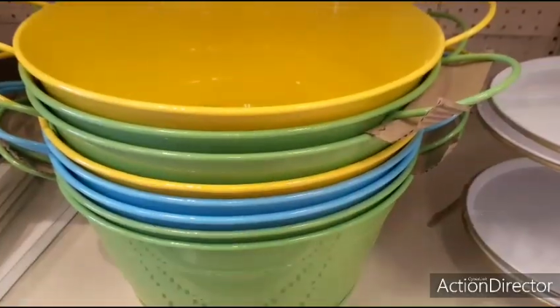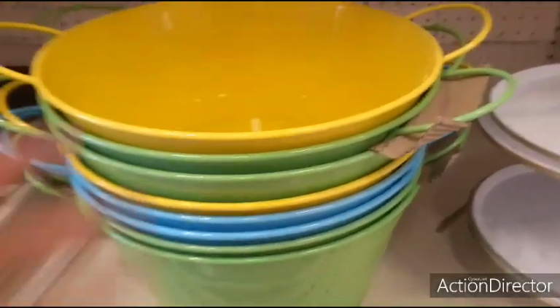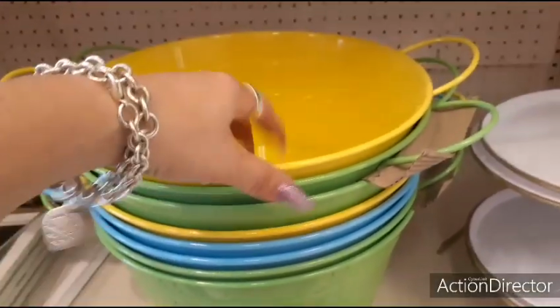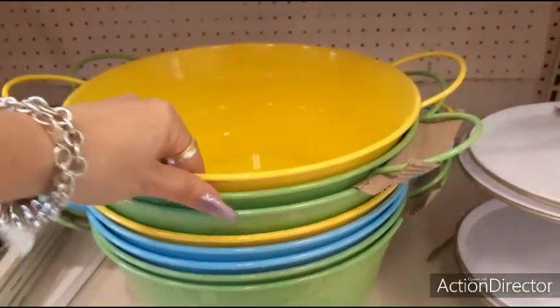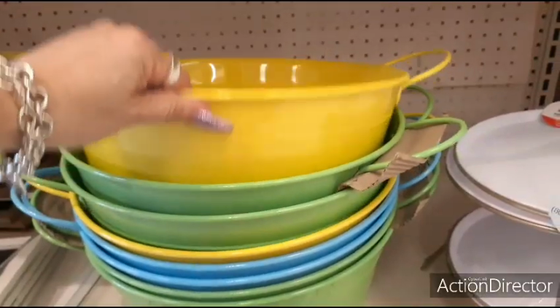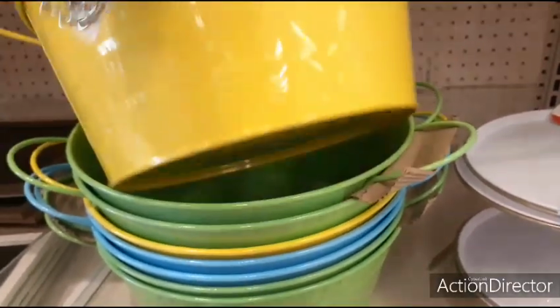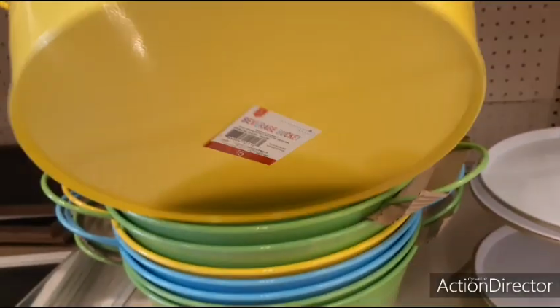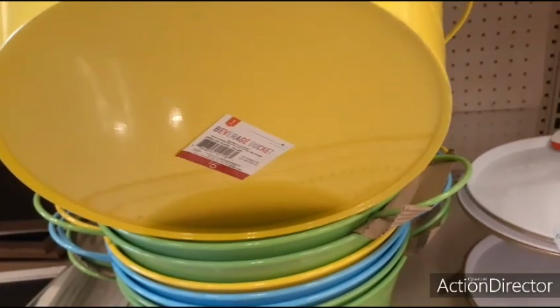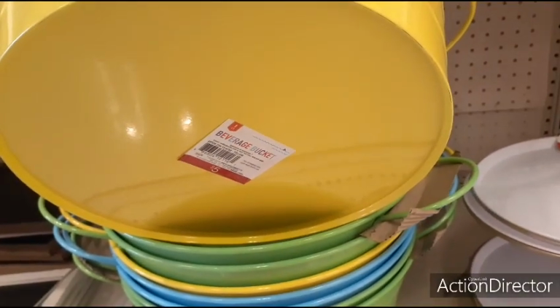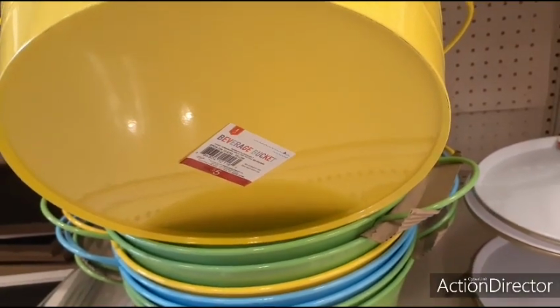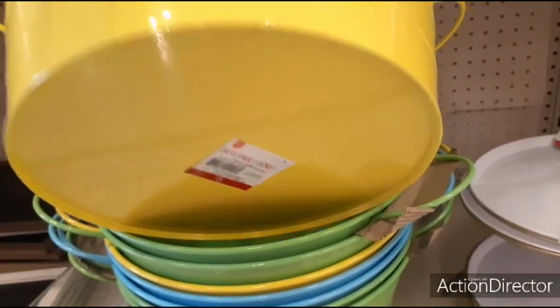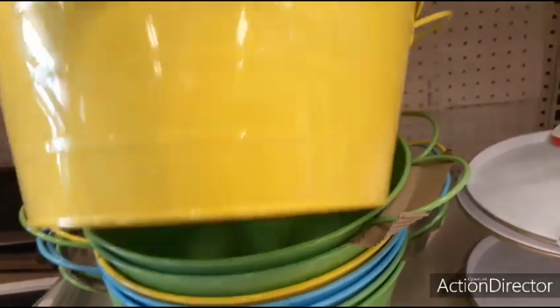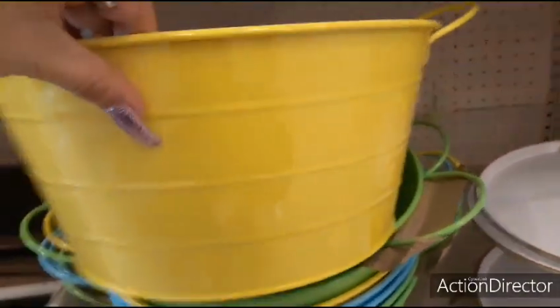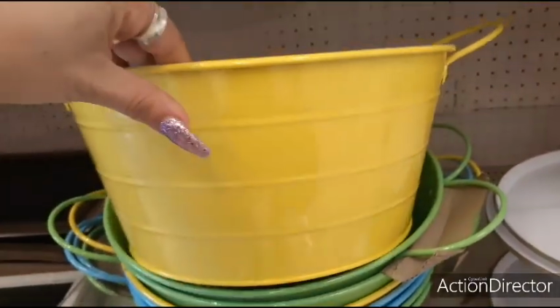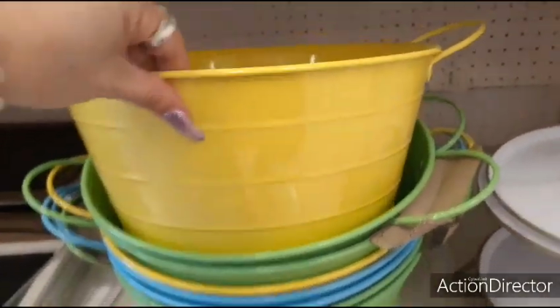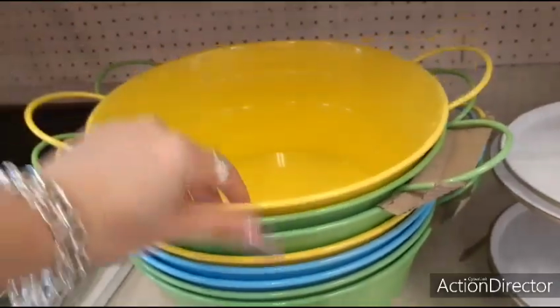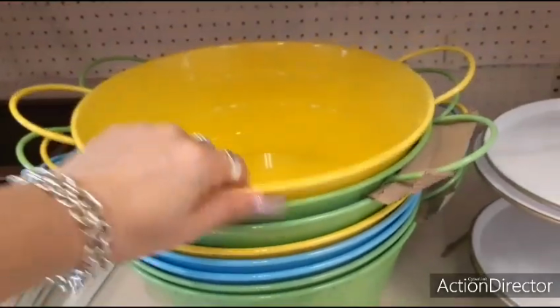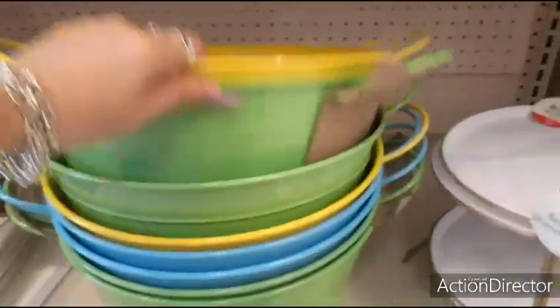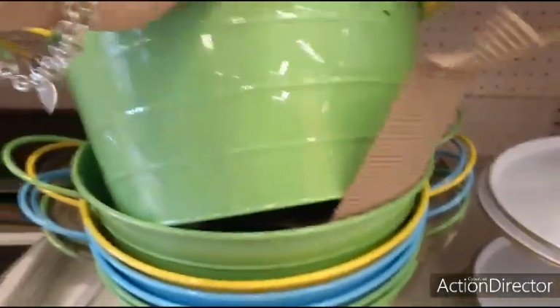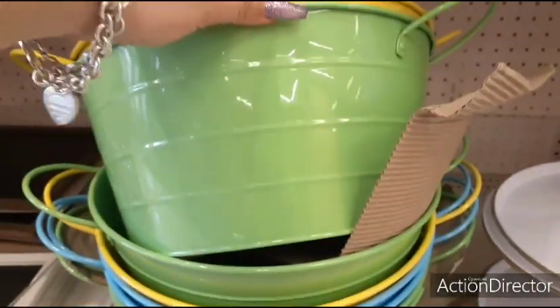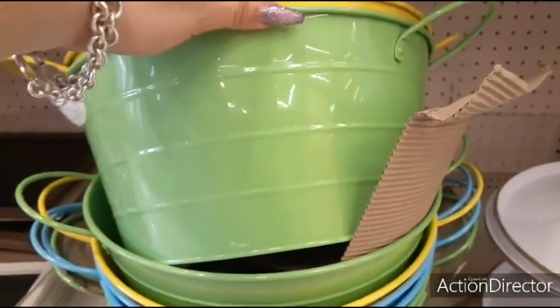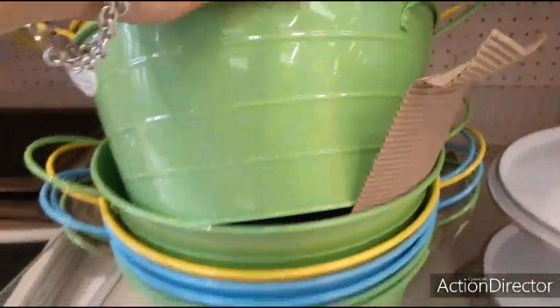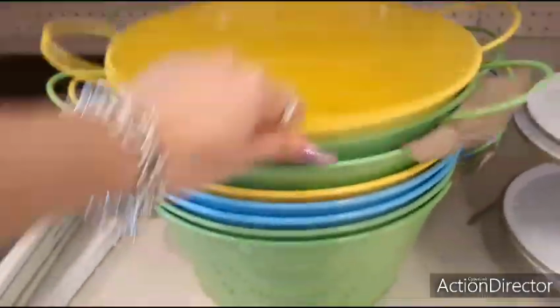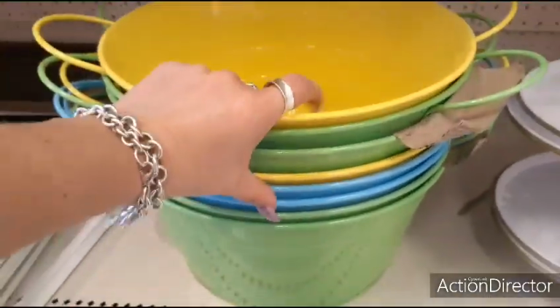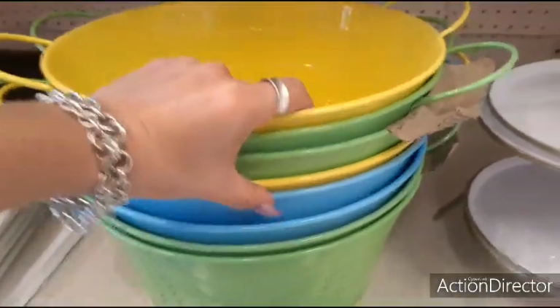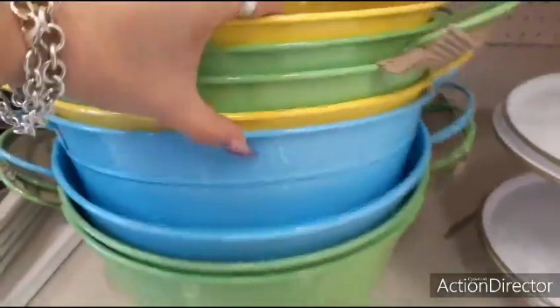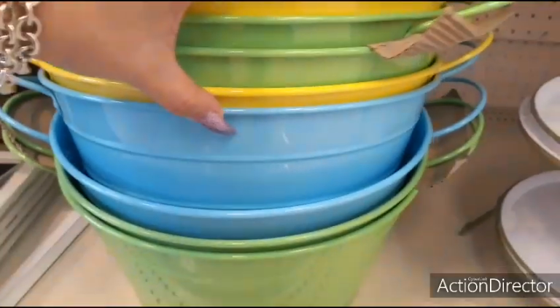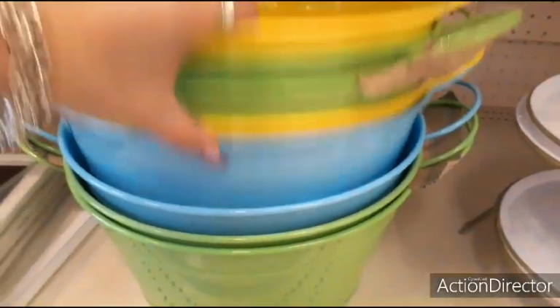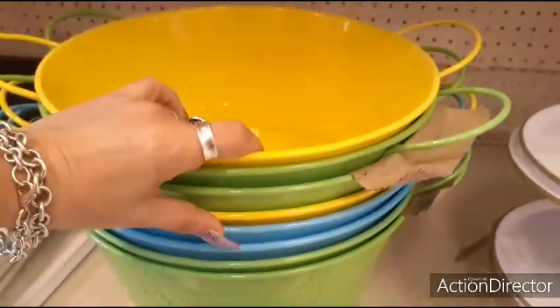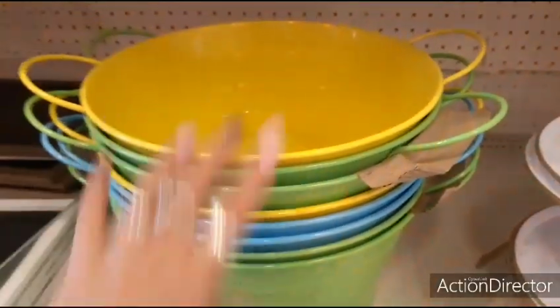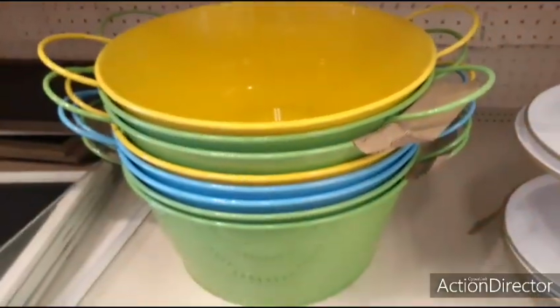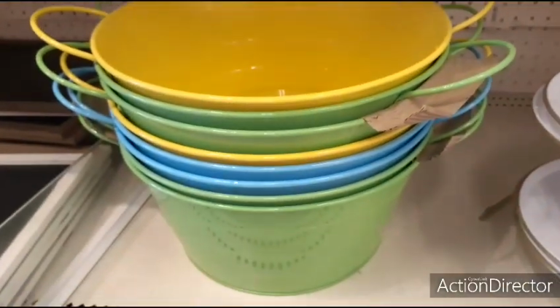These are really cute tin buckets — $5 beverage buckets. They have it in the cute yellow, mint green, and baby blue, and then it has the handles. $5.